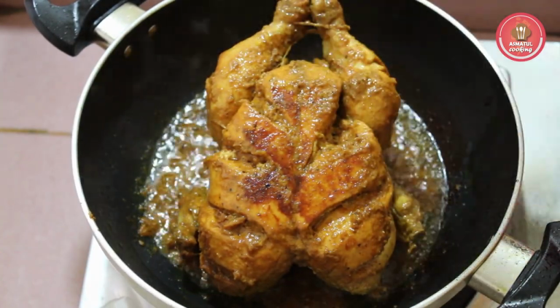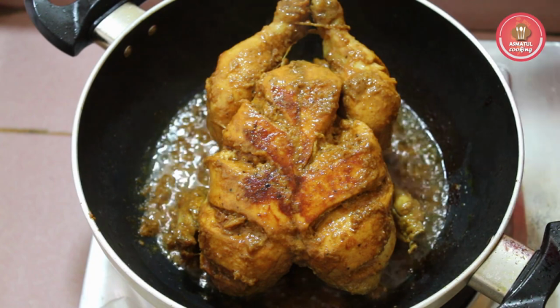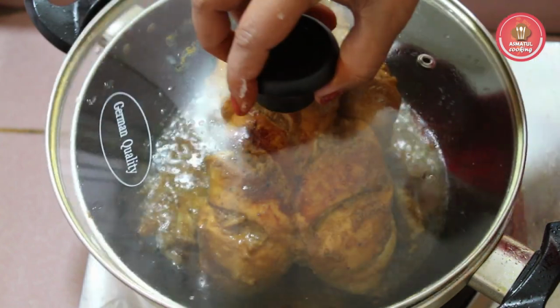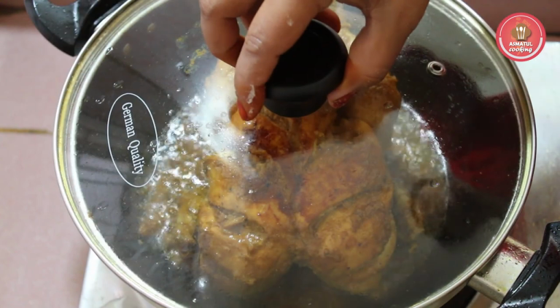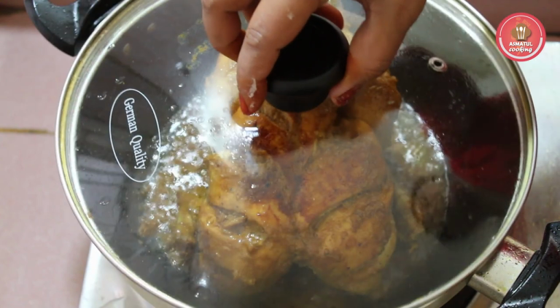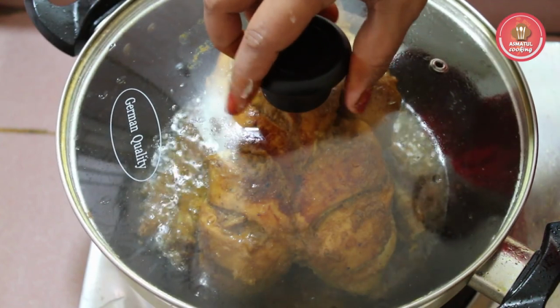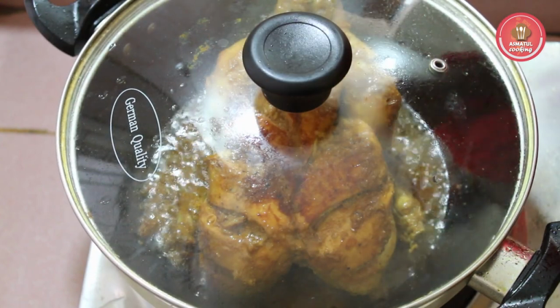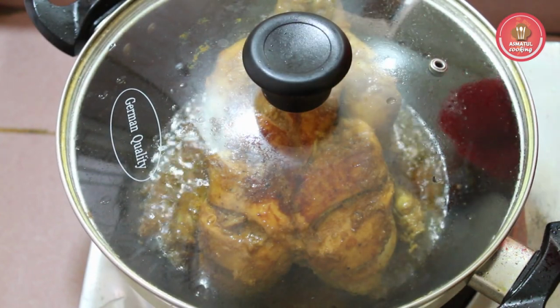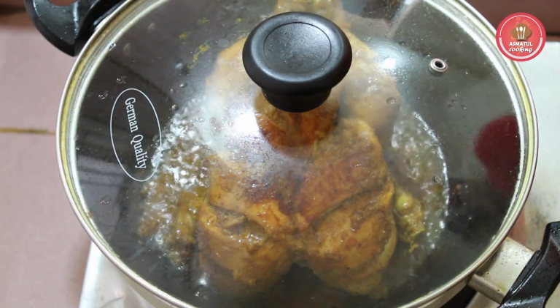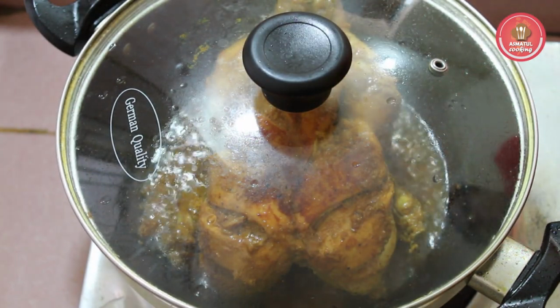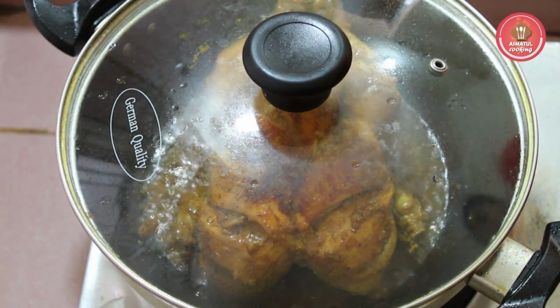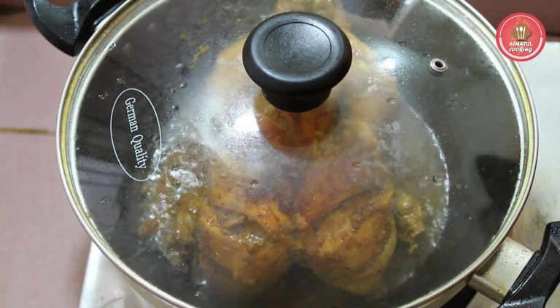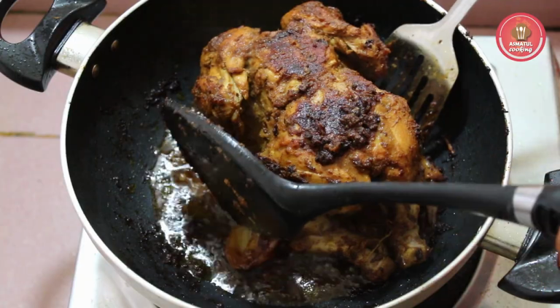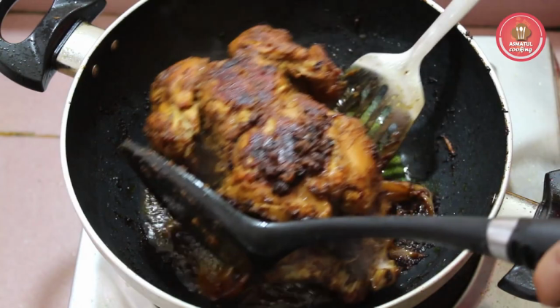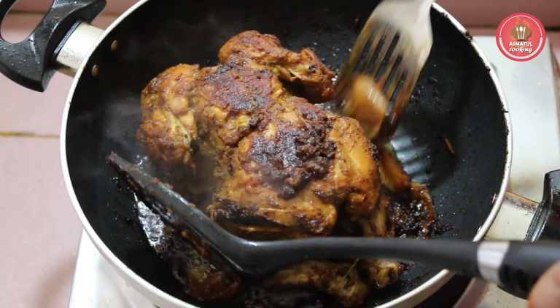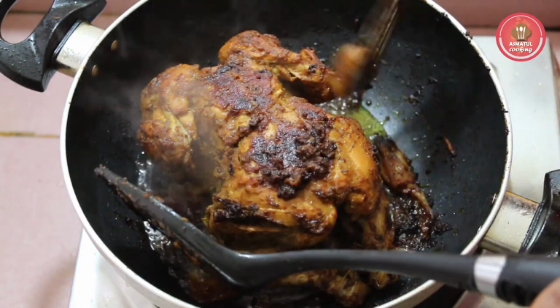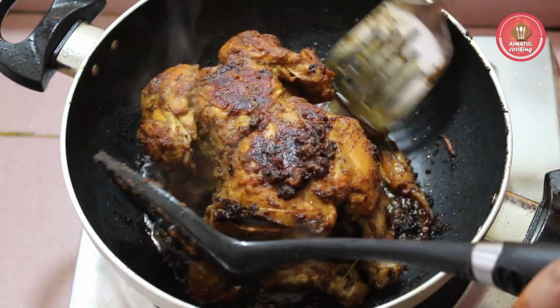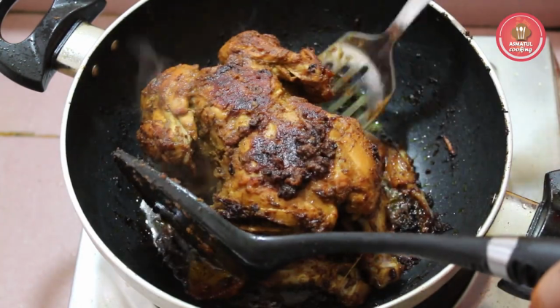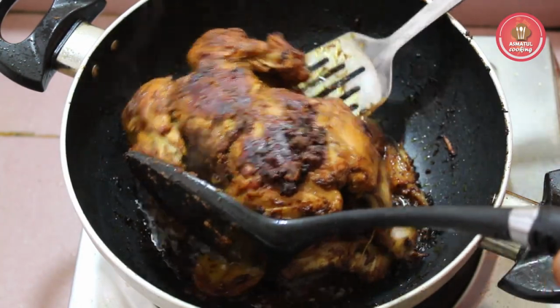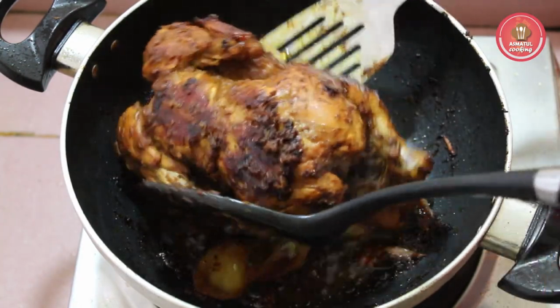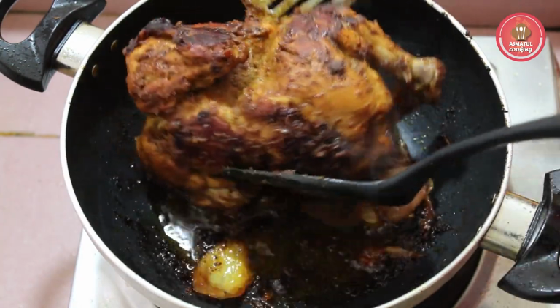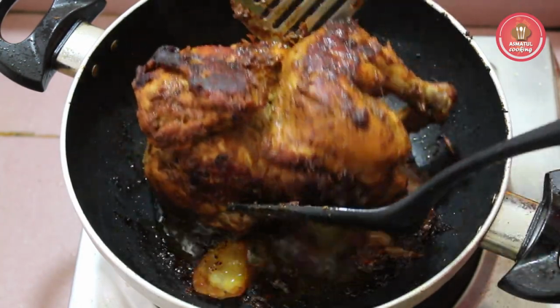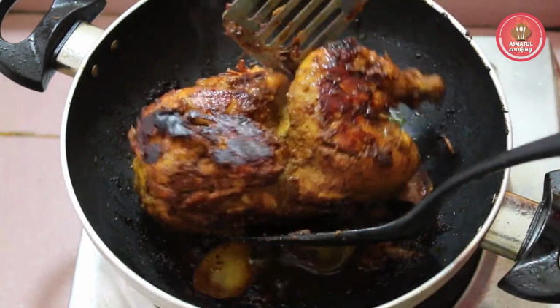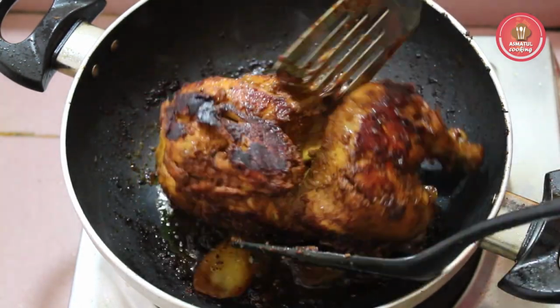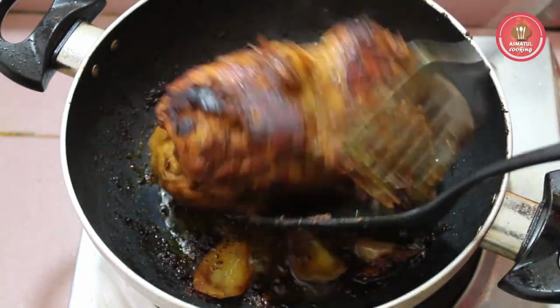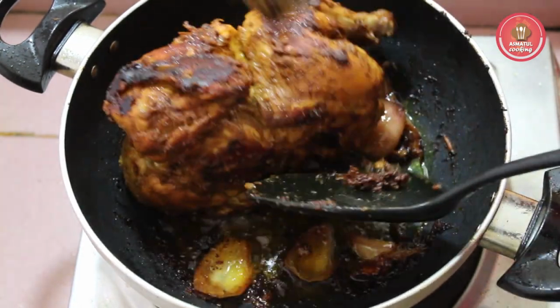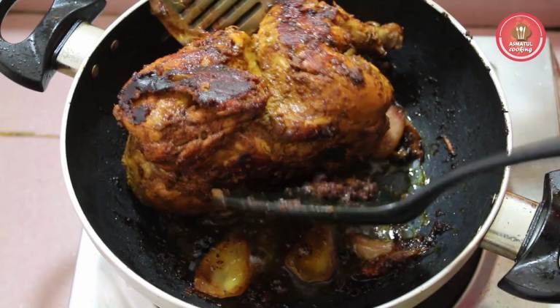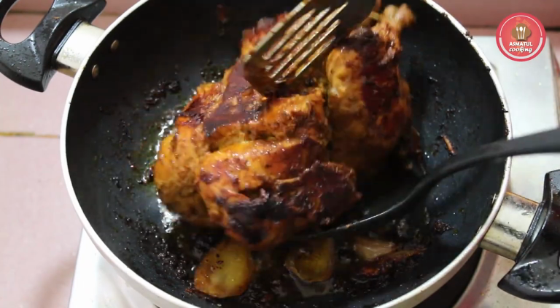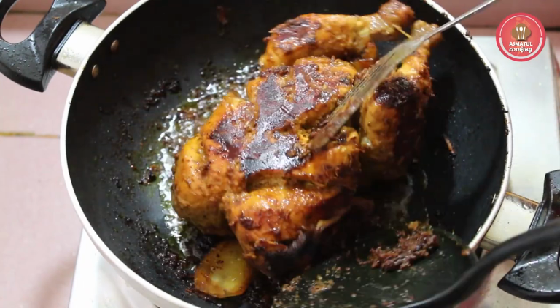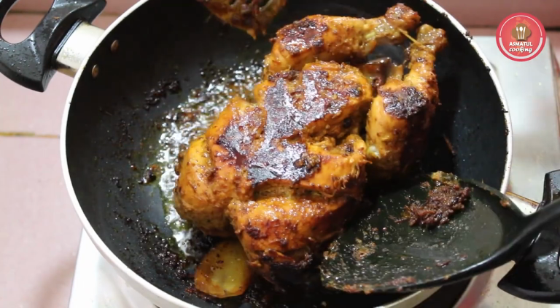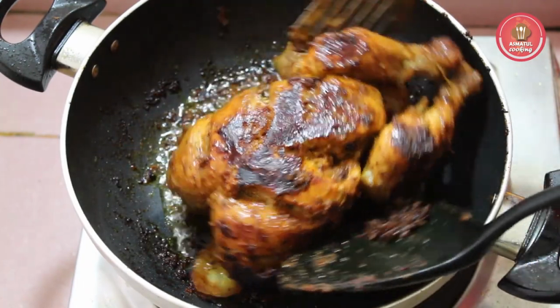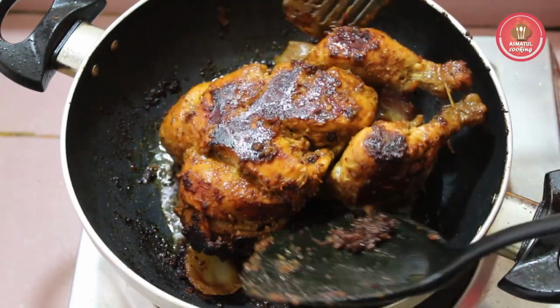The grill is done since 2 to 3 minutes. I respect it to the grill. It is done since the grill chicken. And it is done since the grill is done.